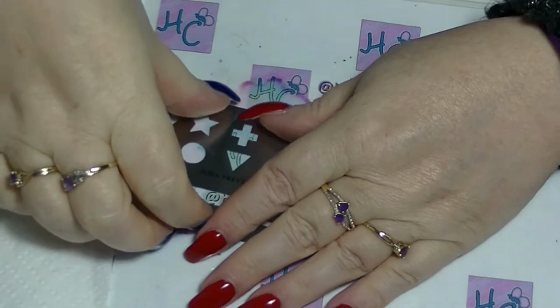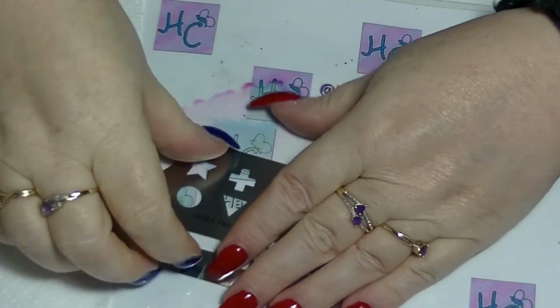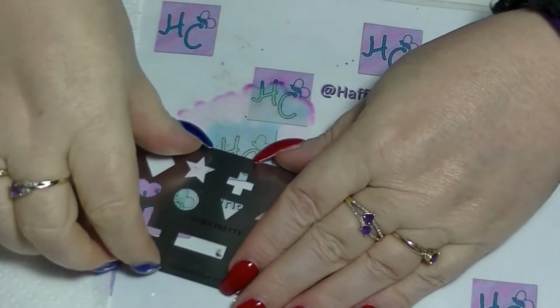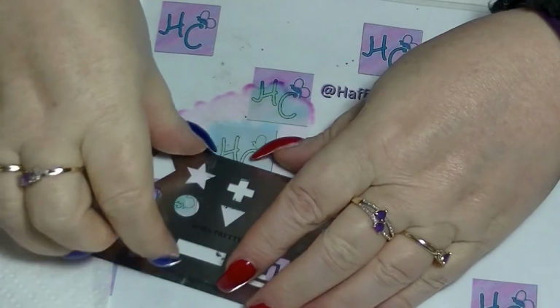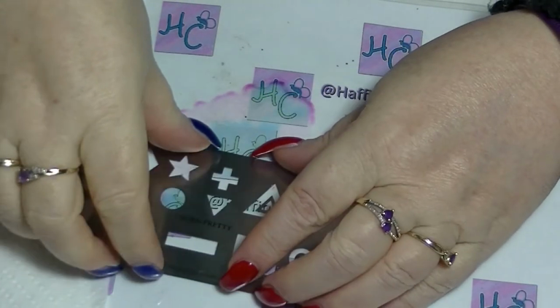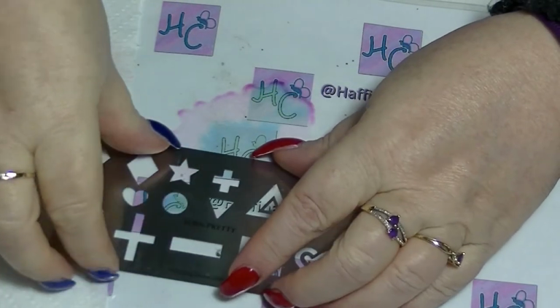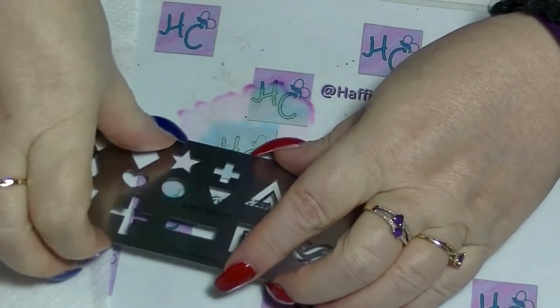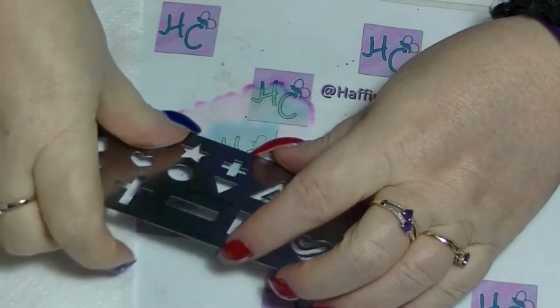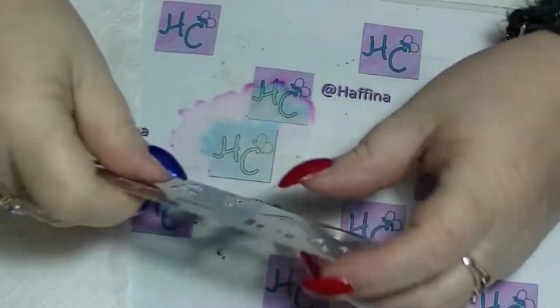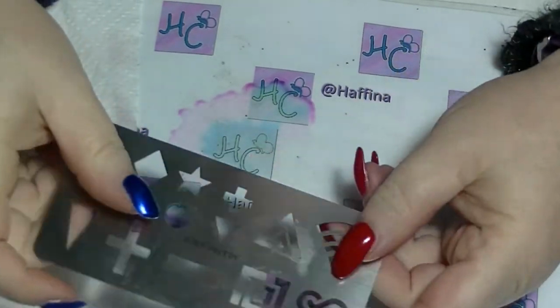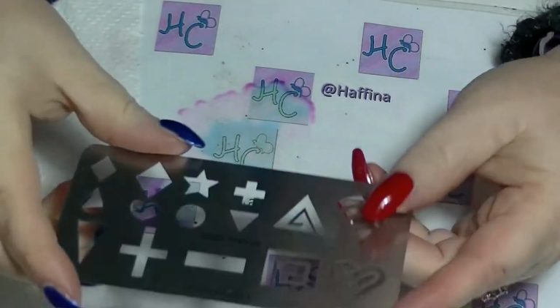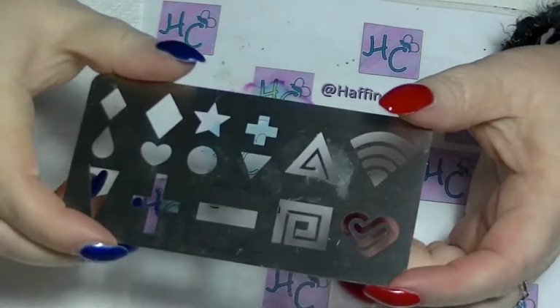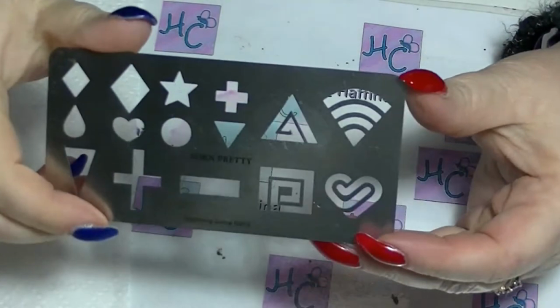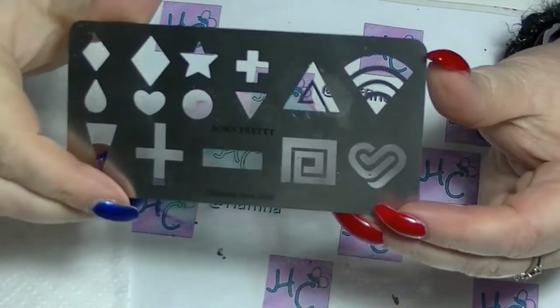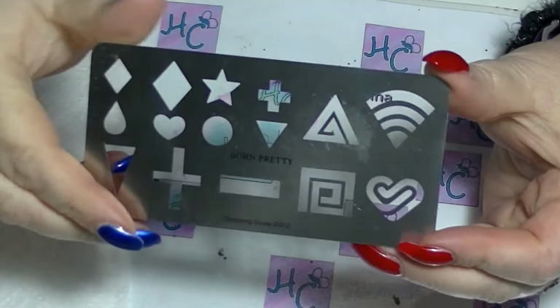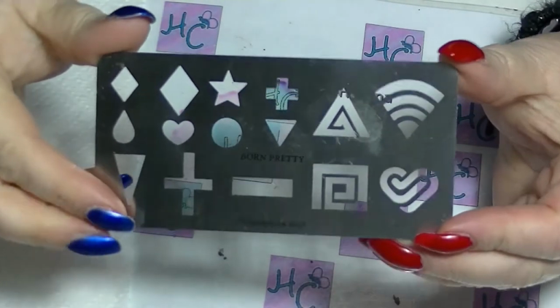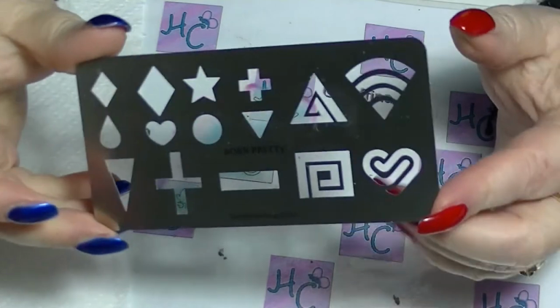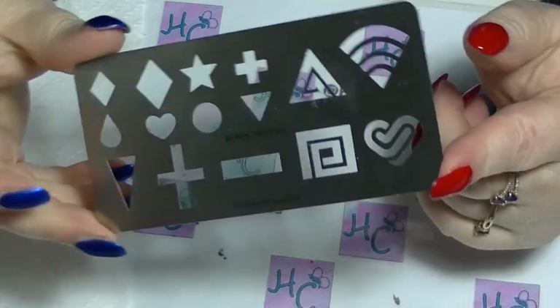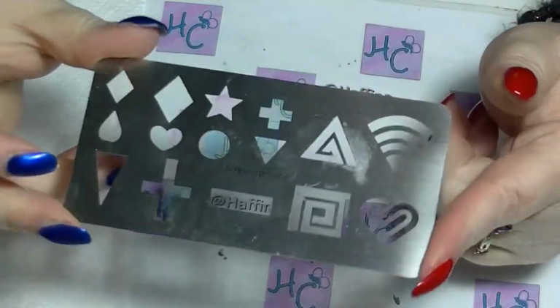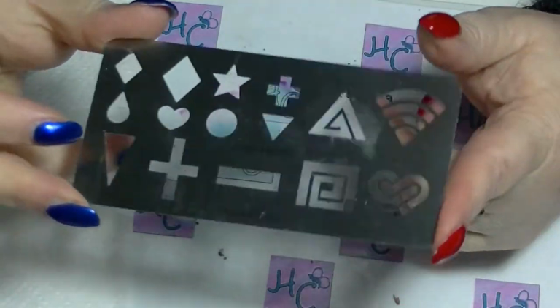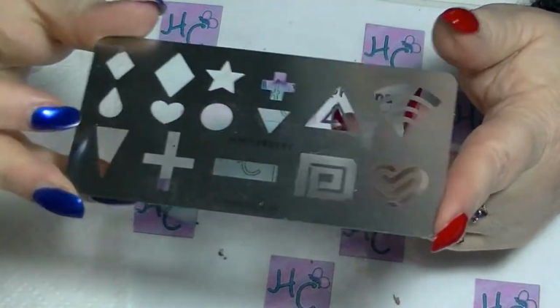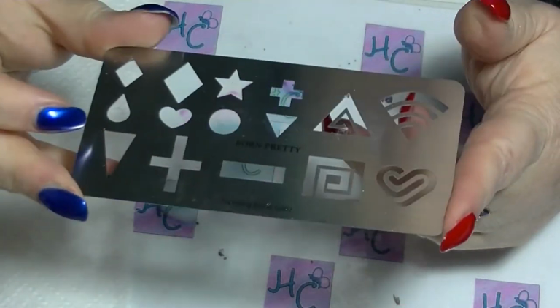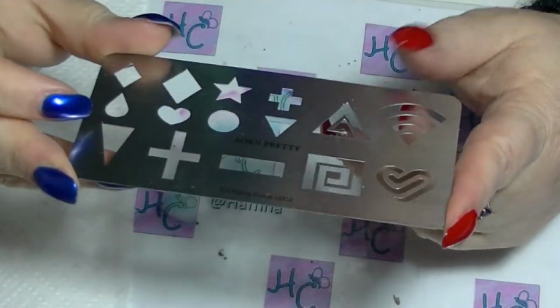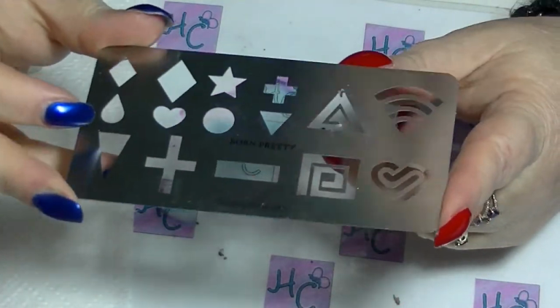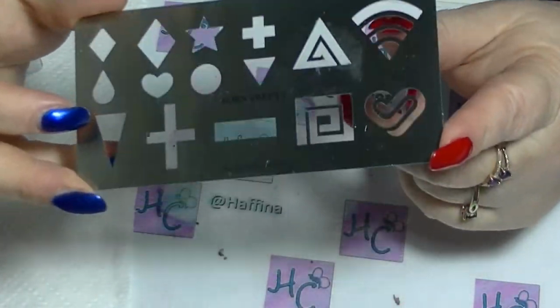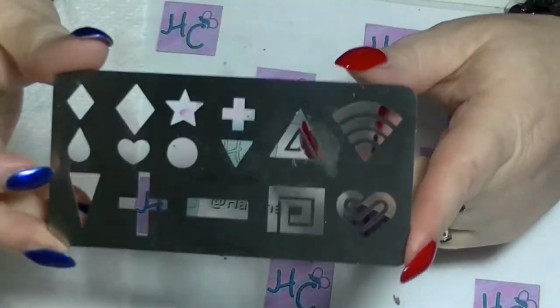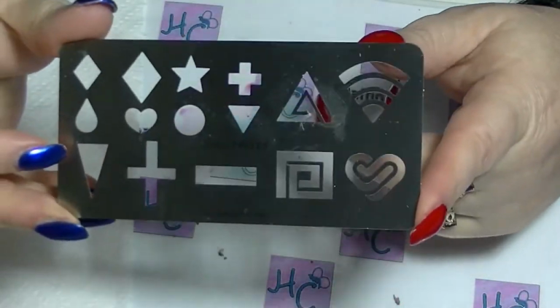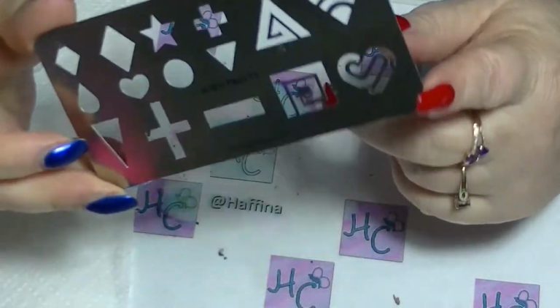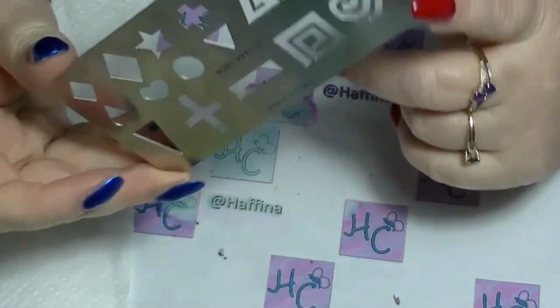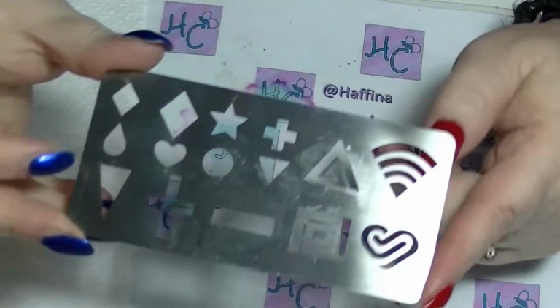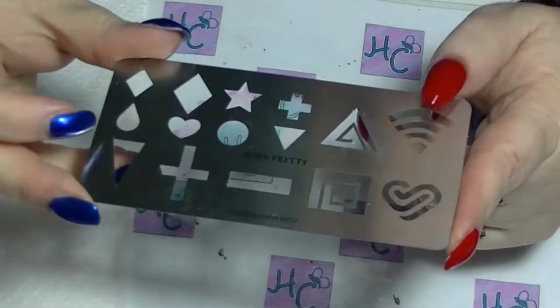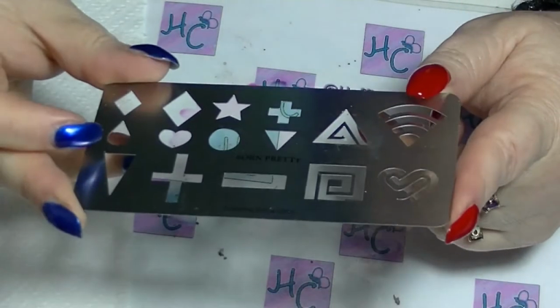Hey guys, it's Hattaya back again. This is going to be a quick review of this little doodaddy that I got from Born Pretty store. This was sent for my review.